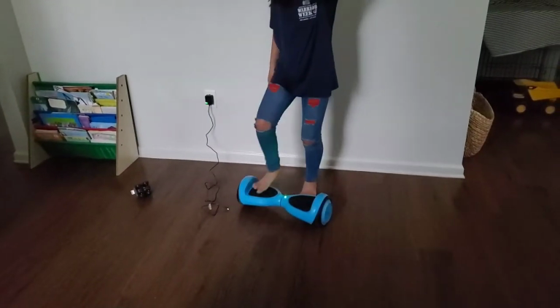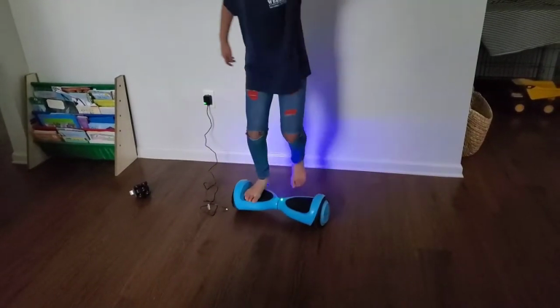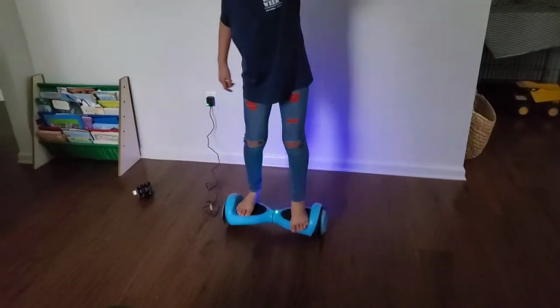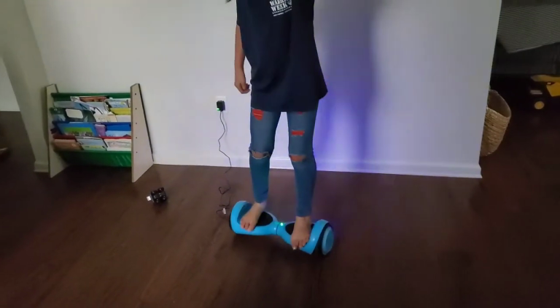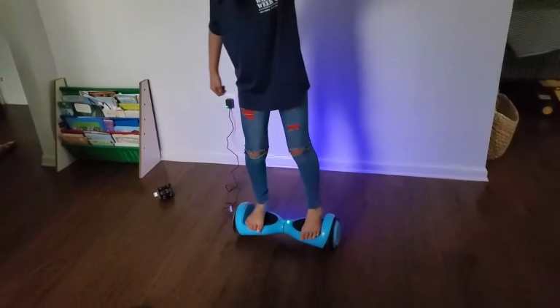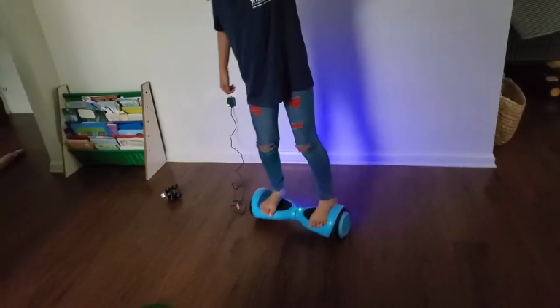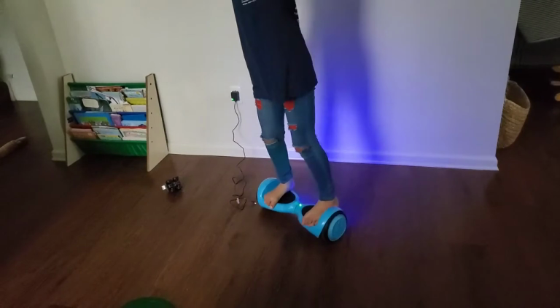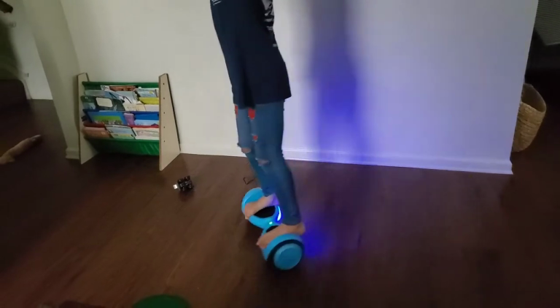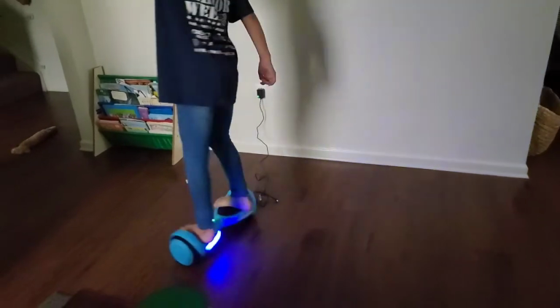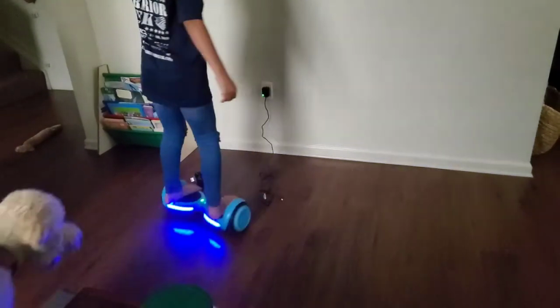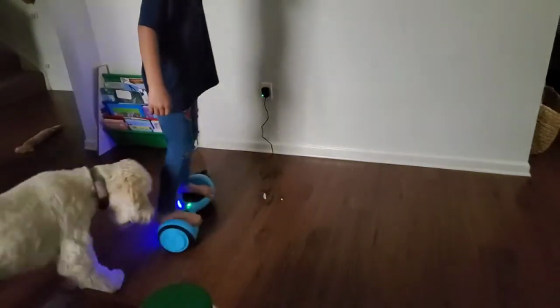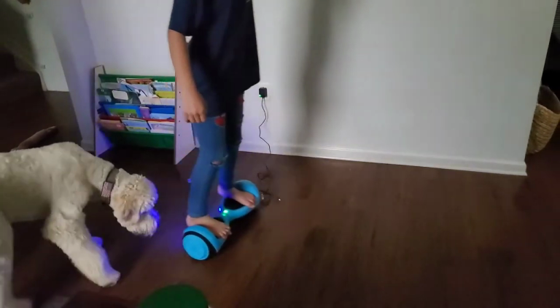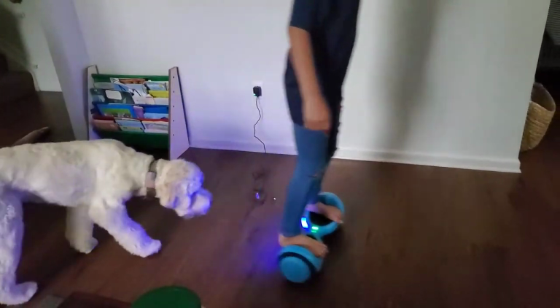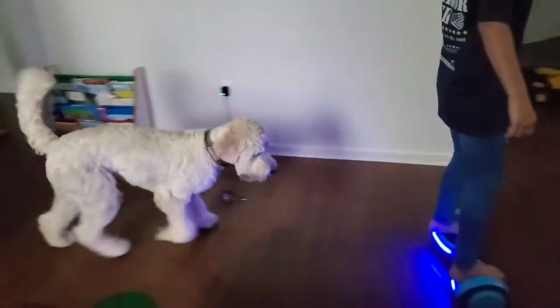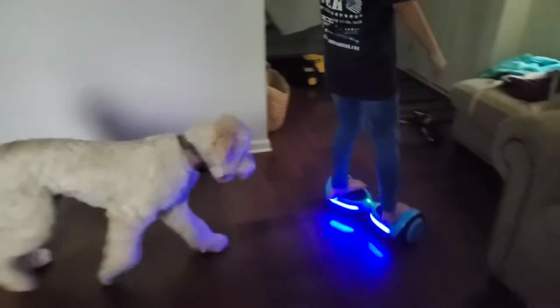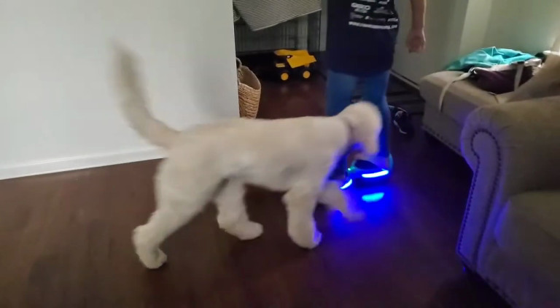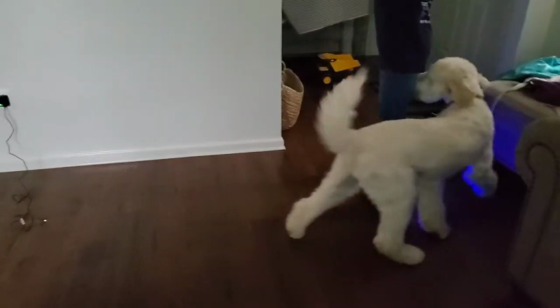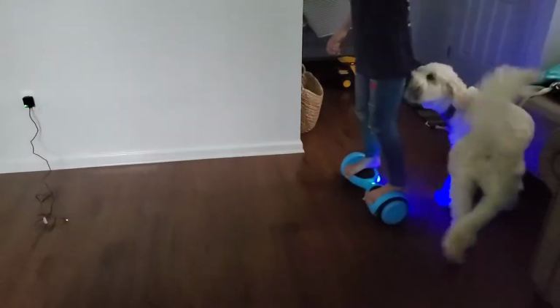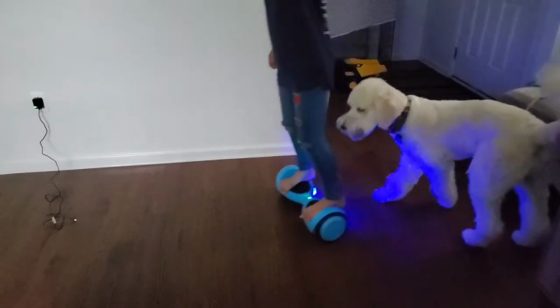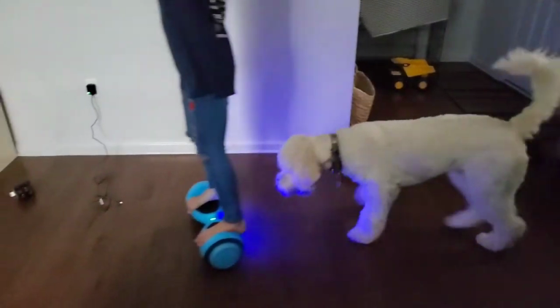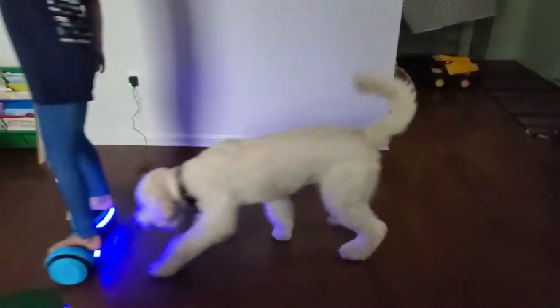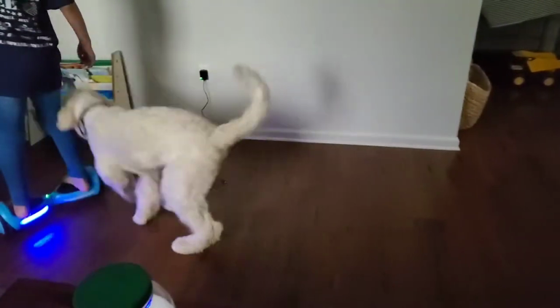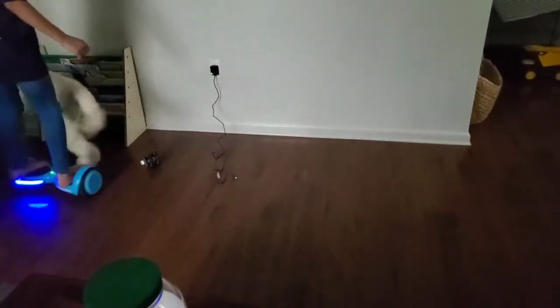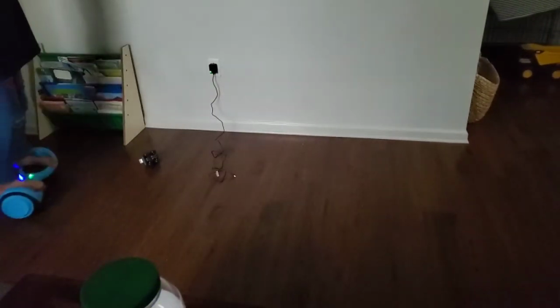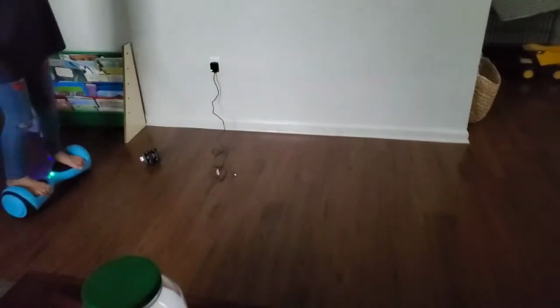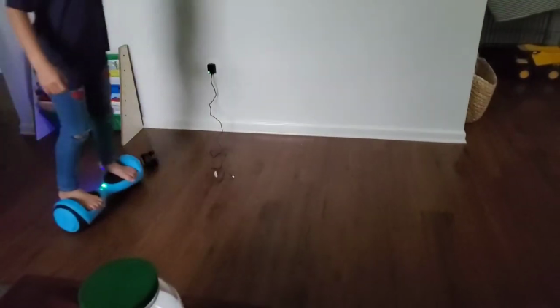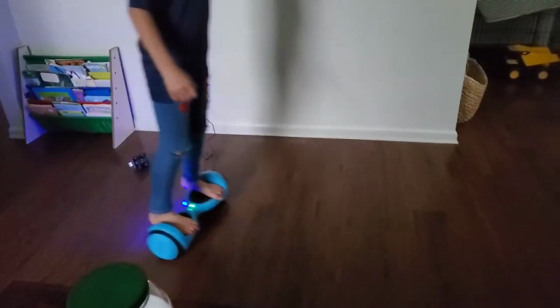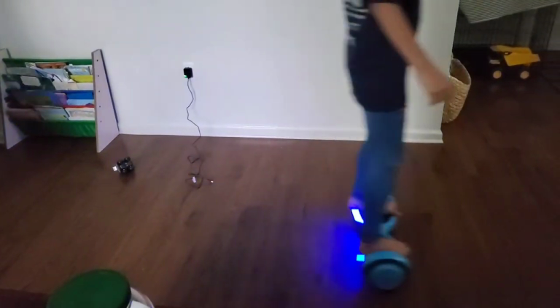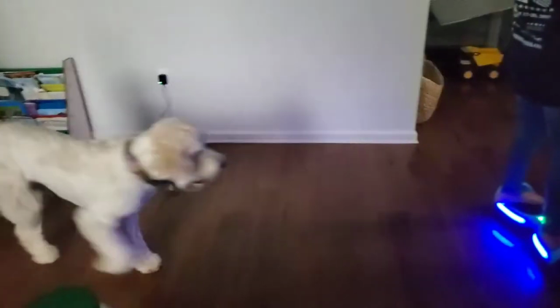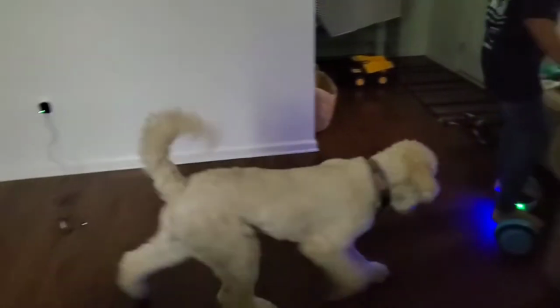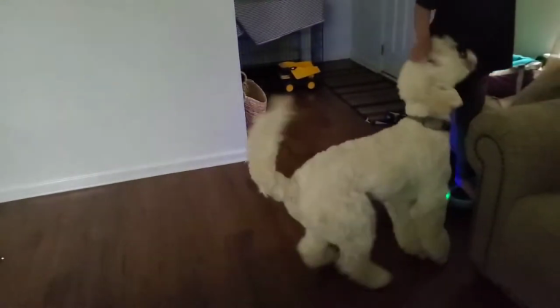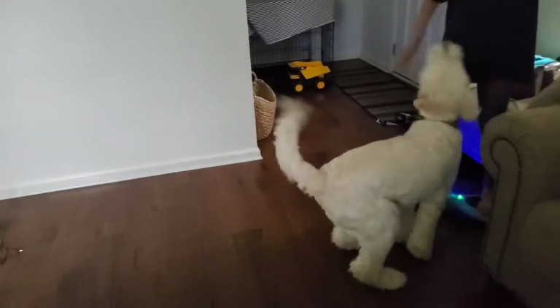It's perfect for him because he's actually a toddler — he's only two years old, so he can't even use it on his own yet. But his sister puts him on it with her and he likes riding around on it with her.